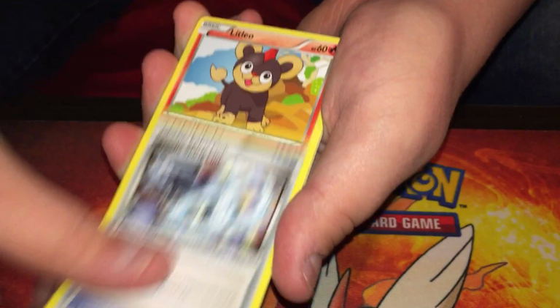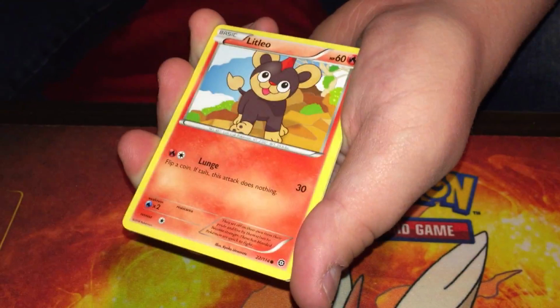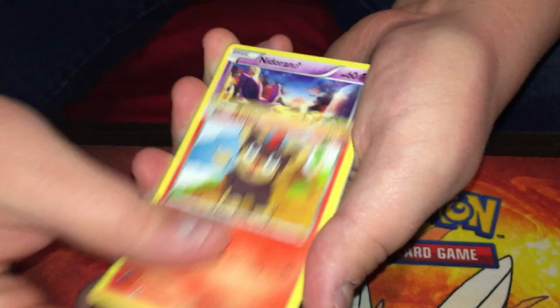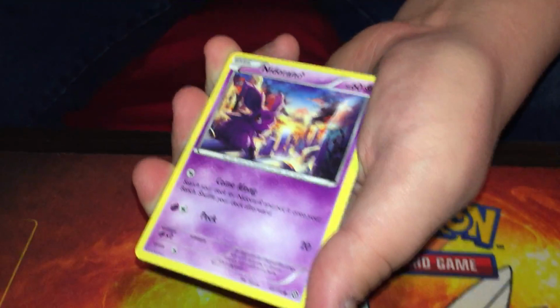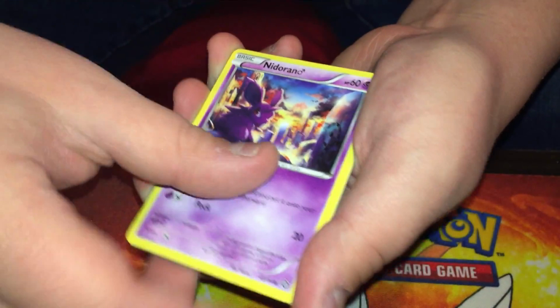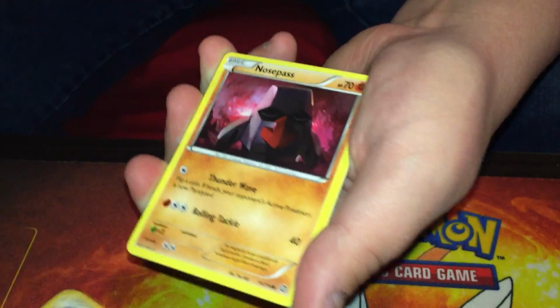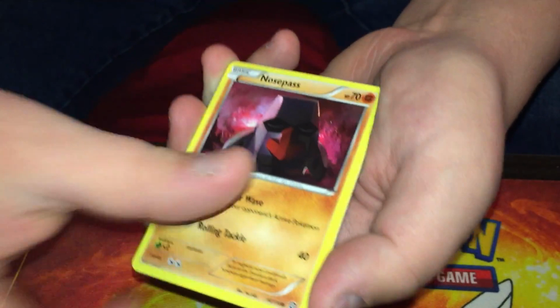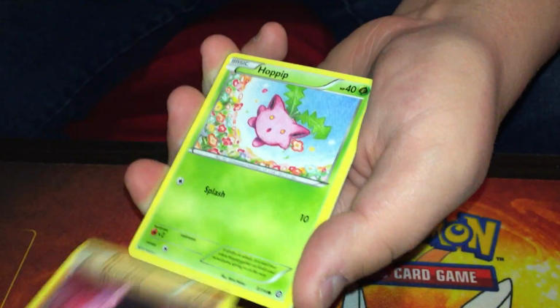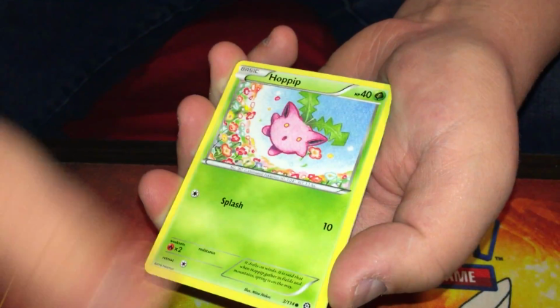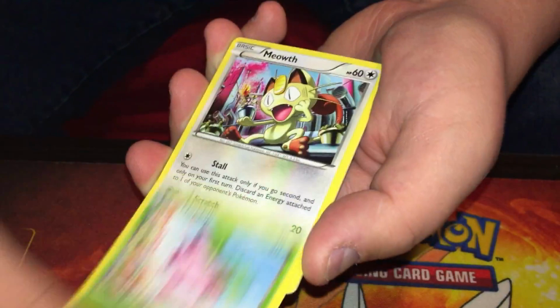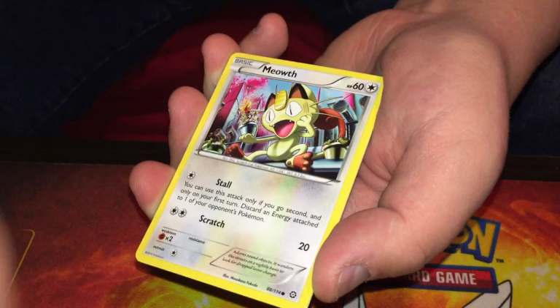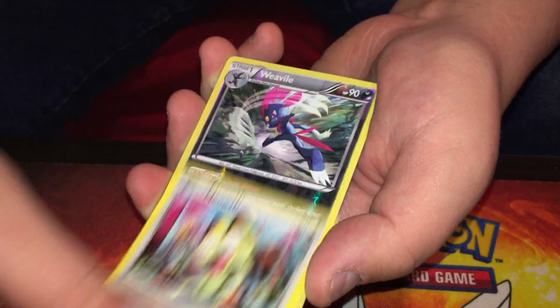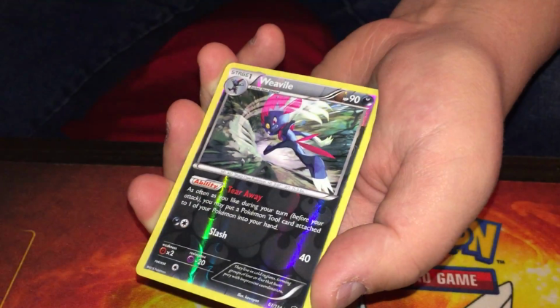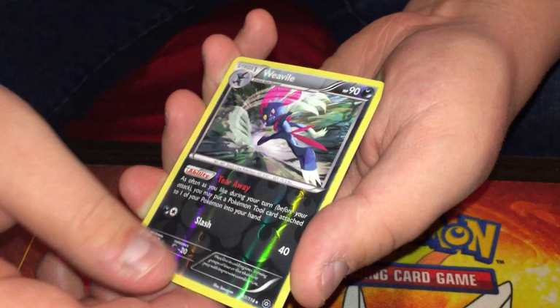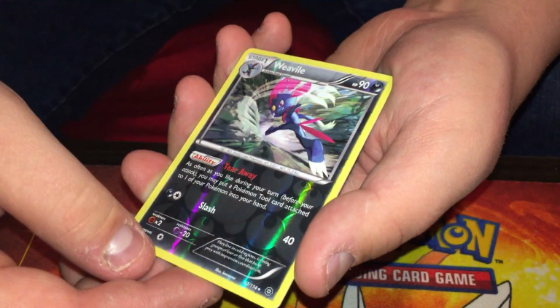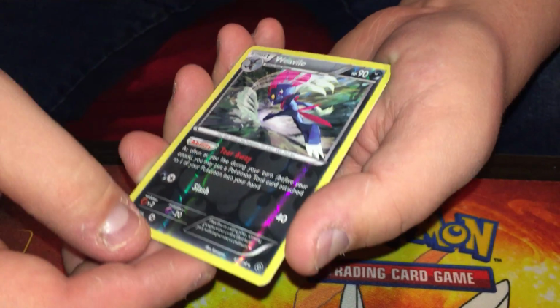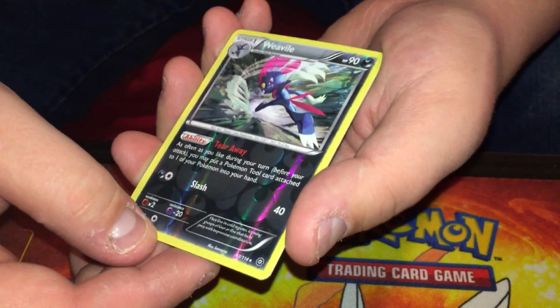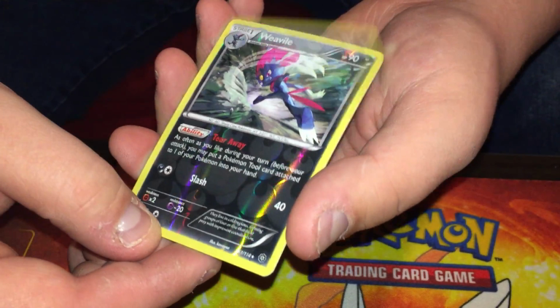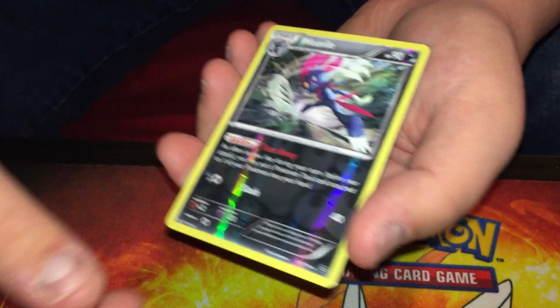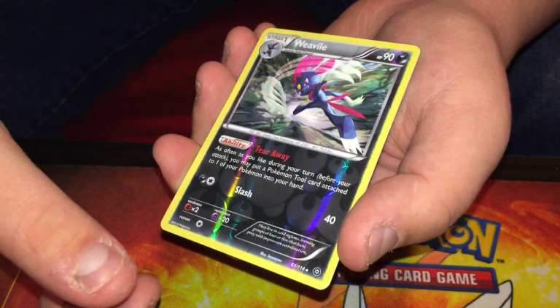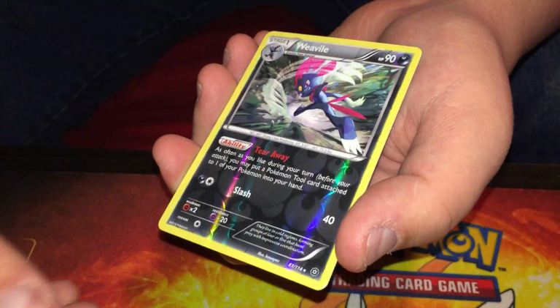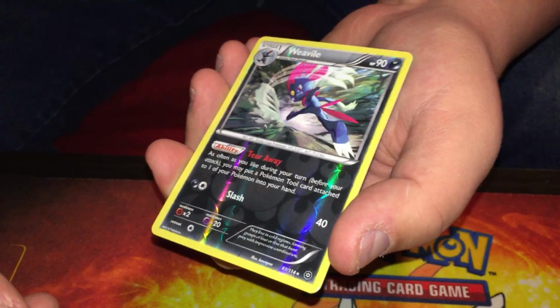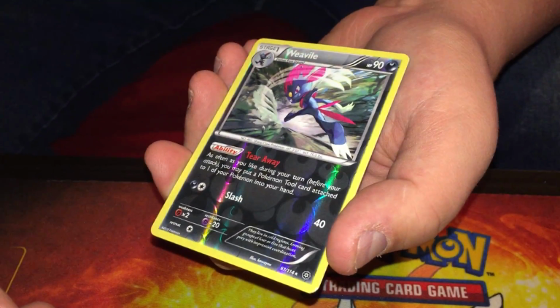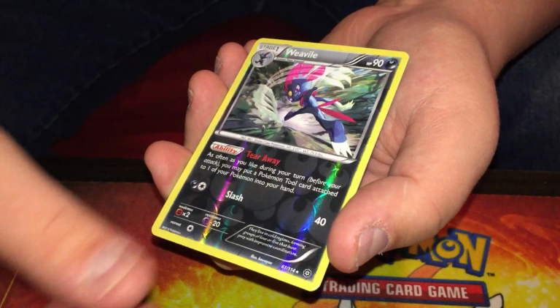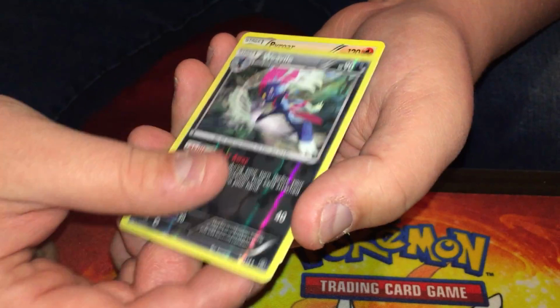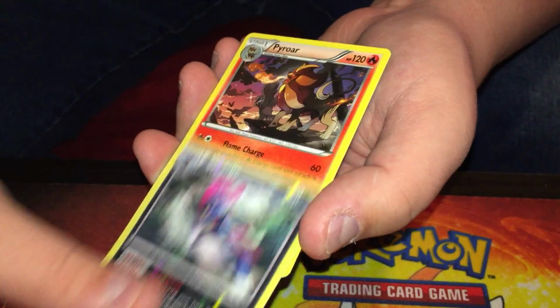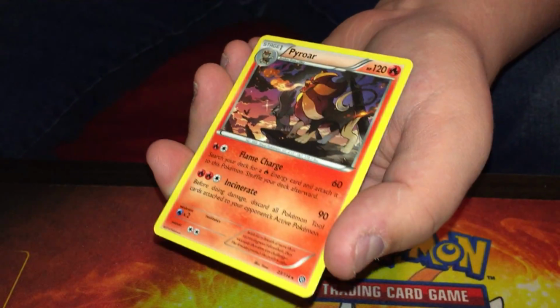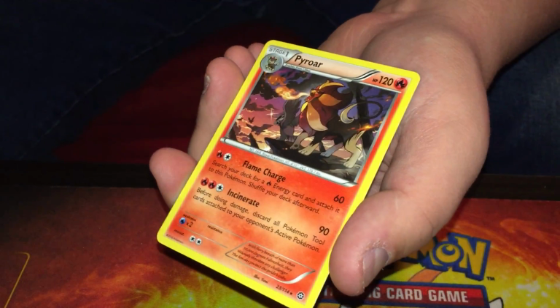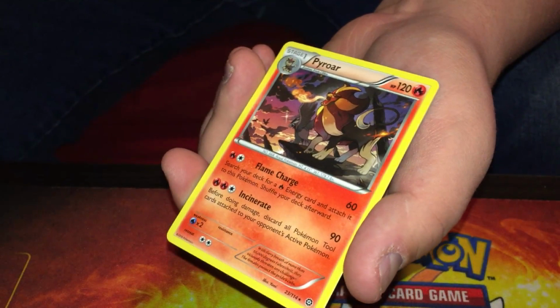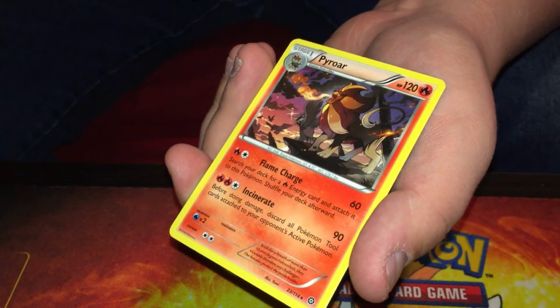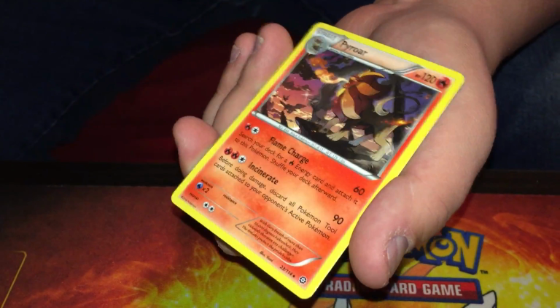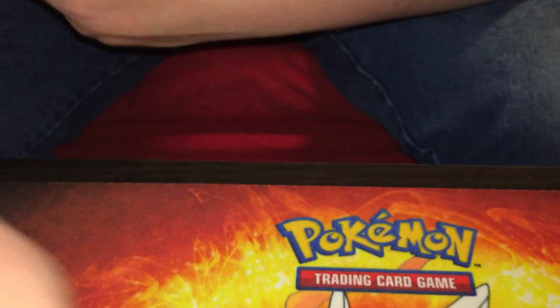If I could ever find the Solgaleo Alola collection box, I will definitely open that too. Start off with a Reverse Holo Rare Weavile and a regular Rare Pyroar.